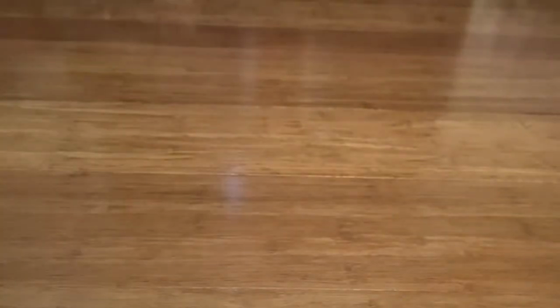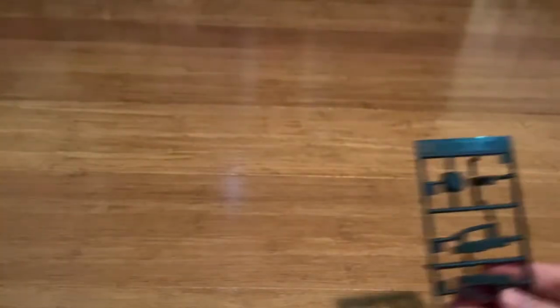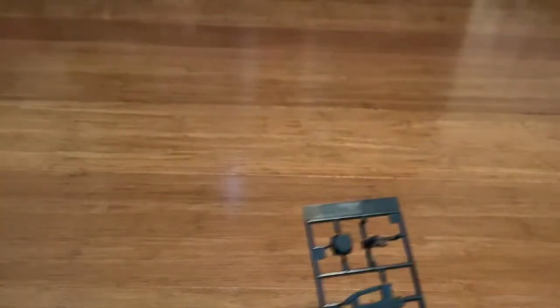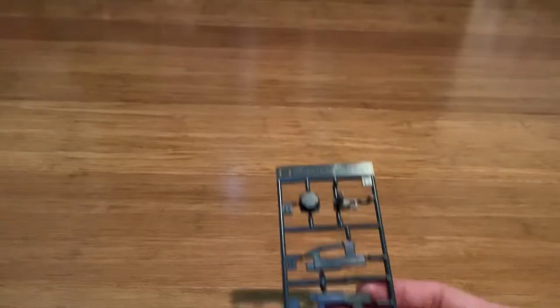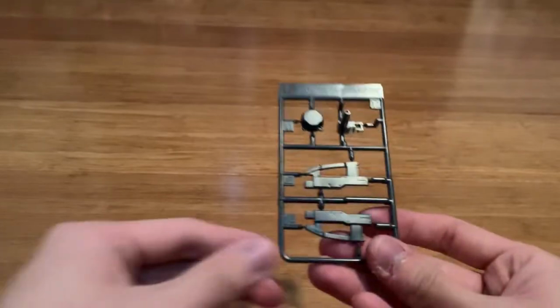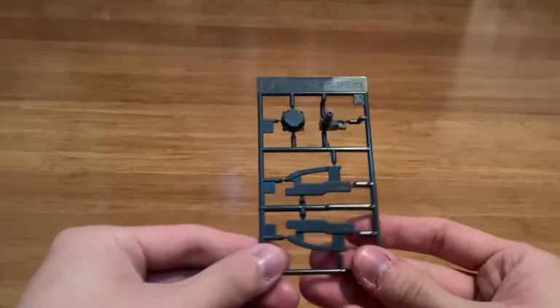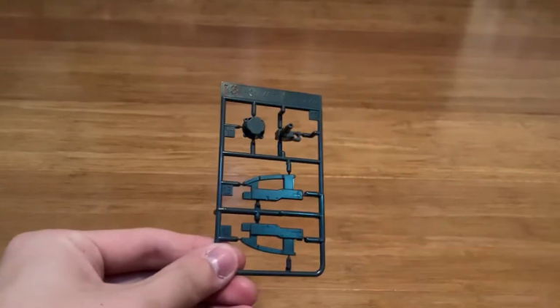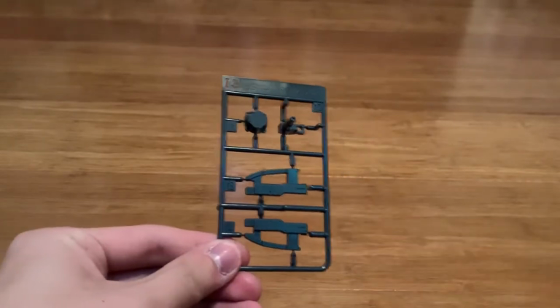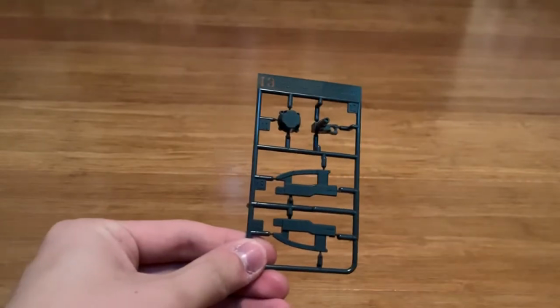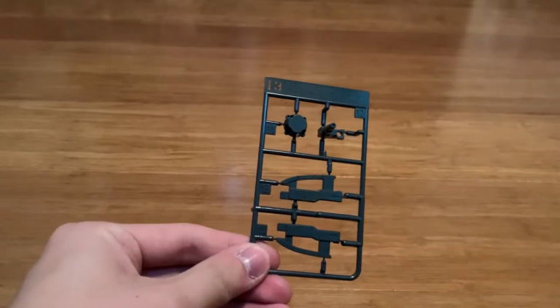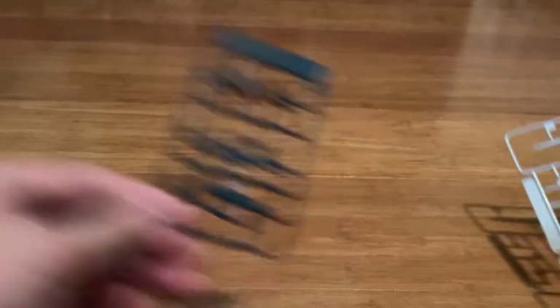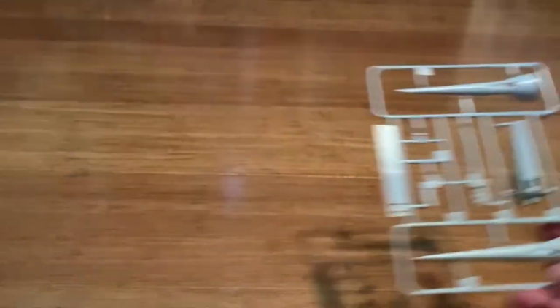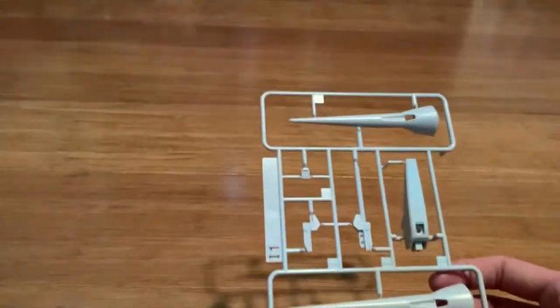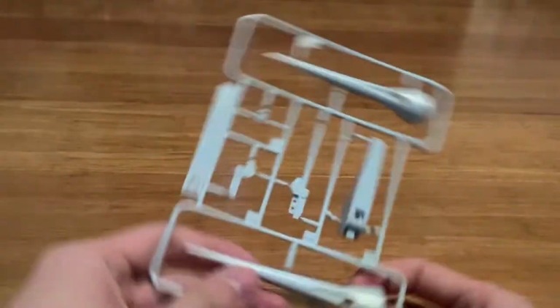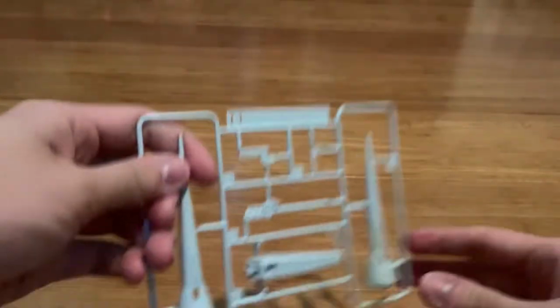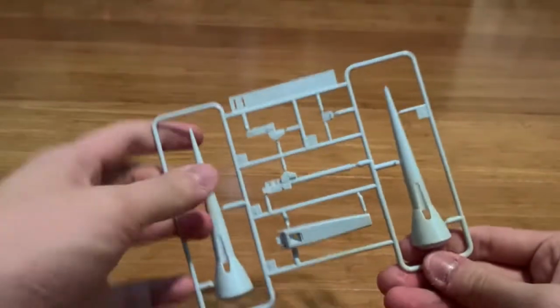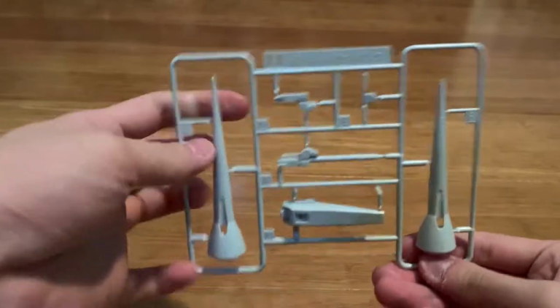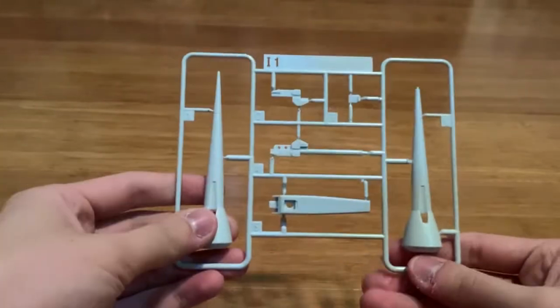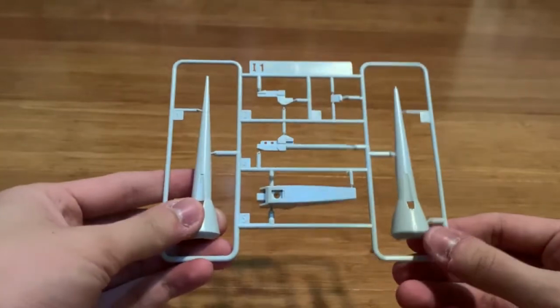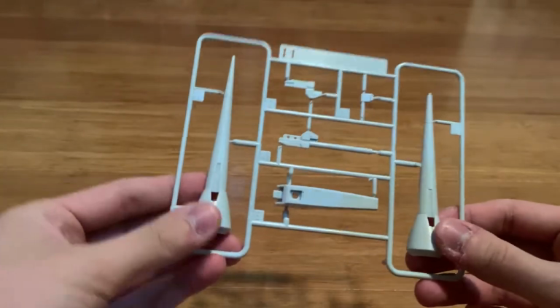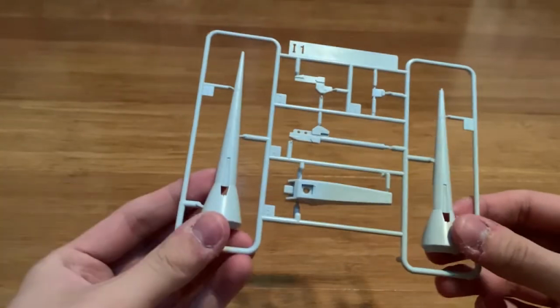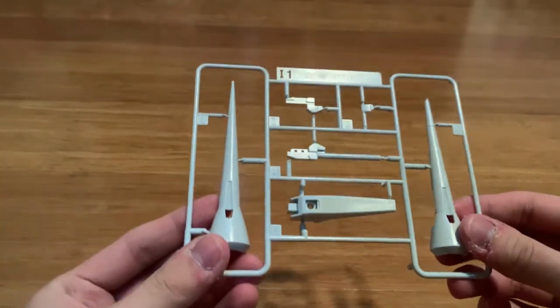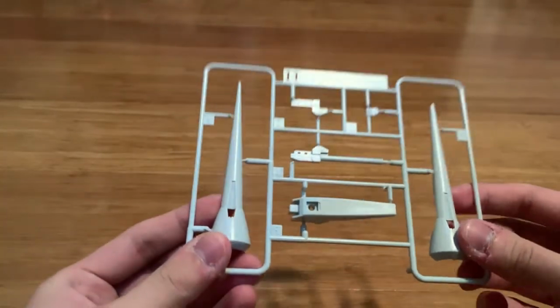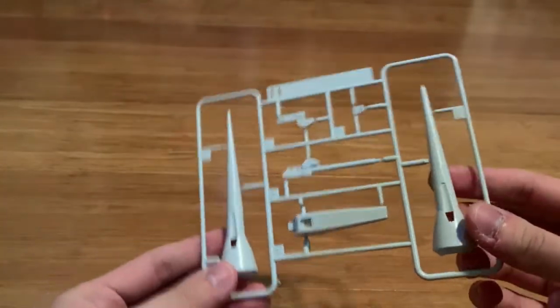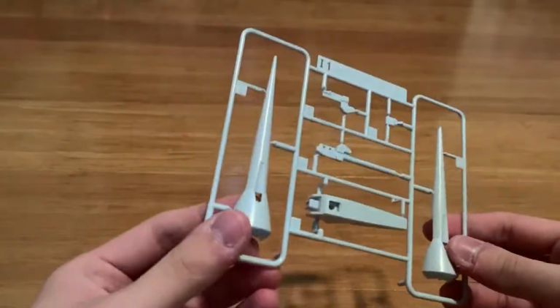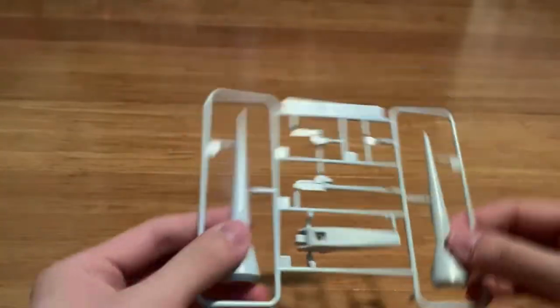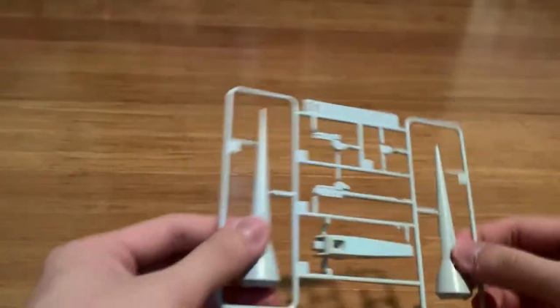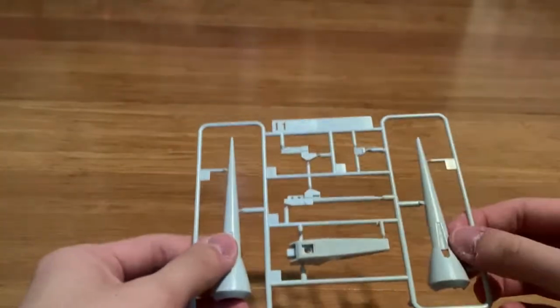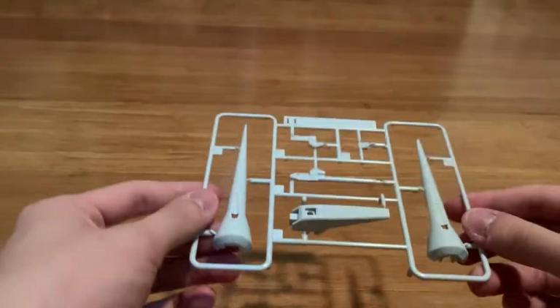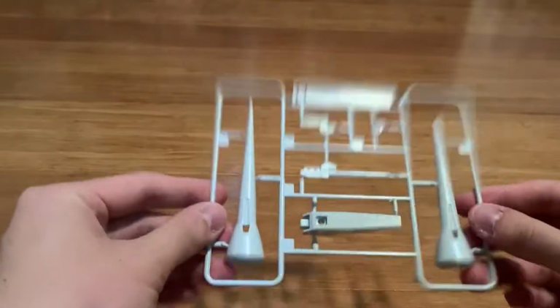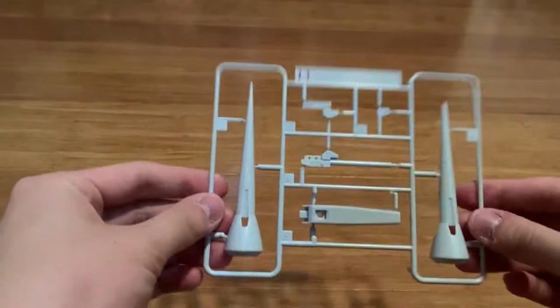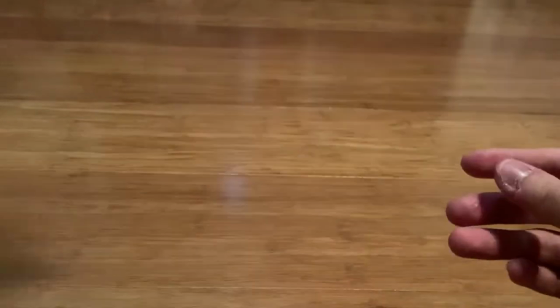The I3 runner is definitely for the new prototype GN lens. This is the I1 runner for the GN lens. As you can see, it's plain white, so I'm not going to expect too much.